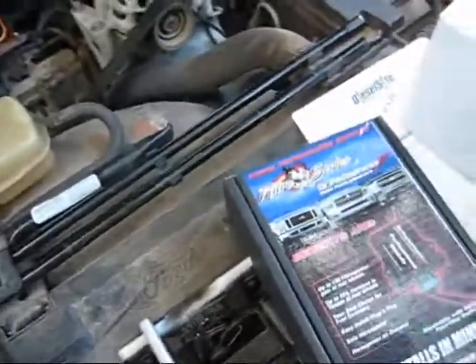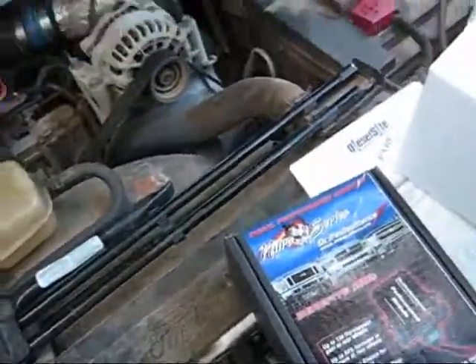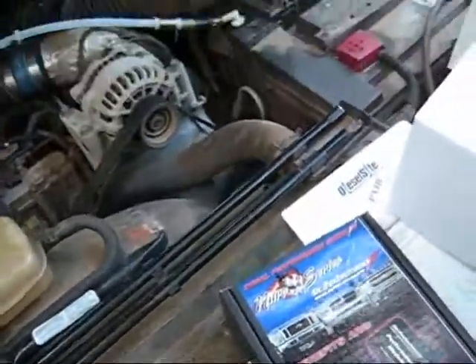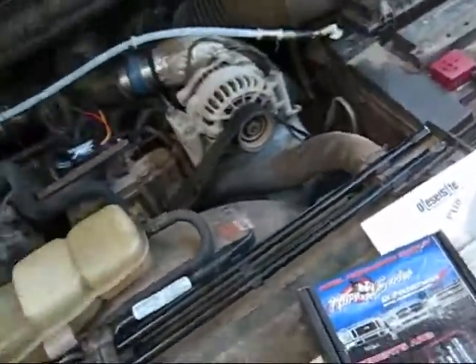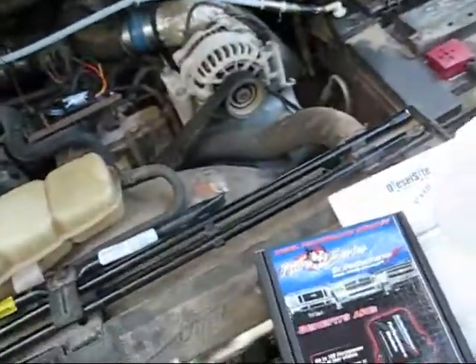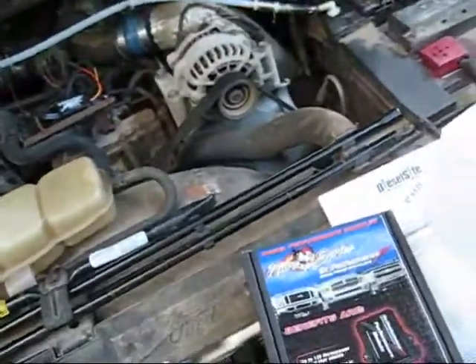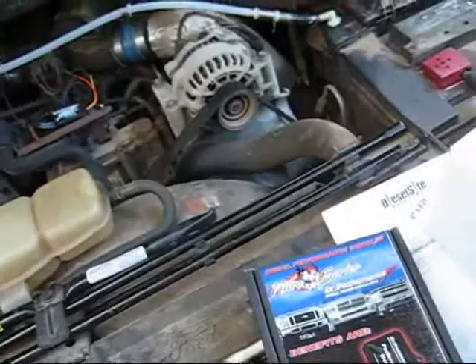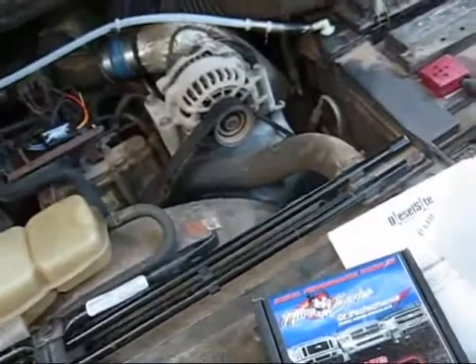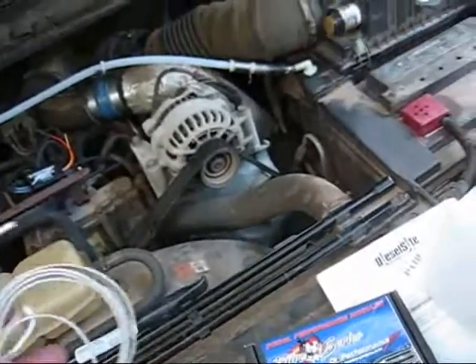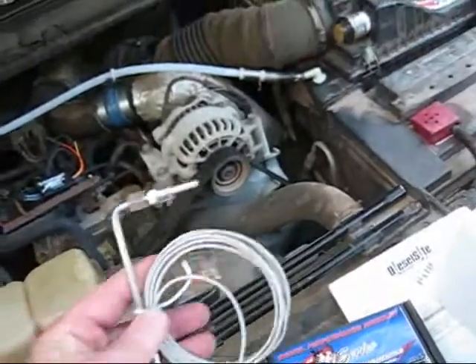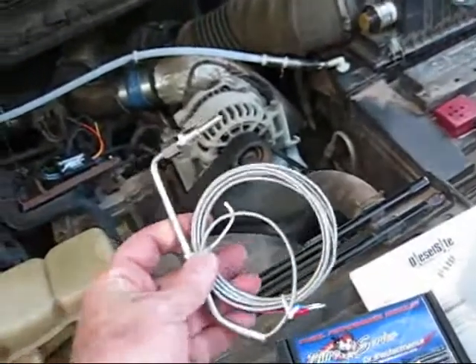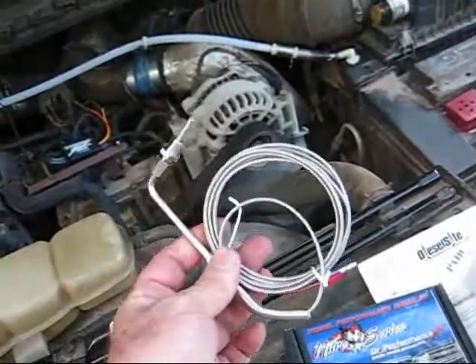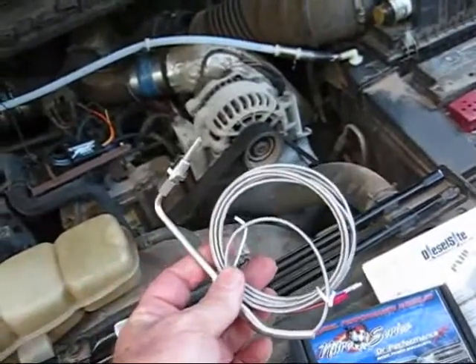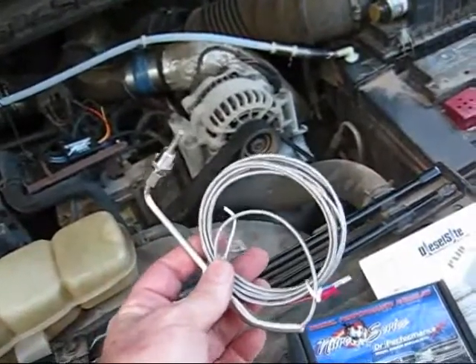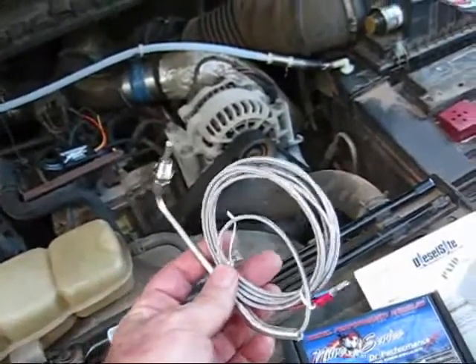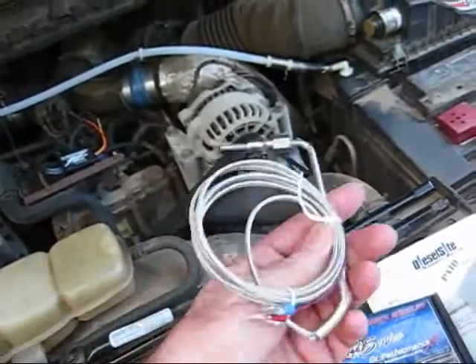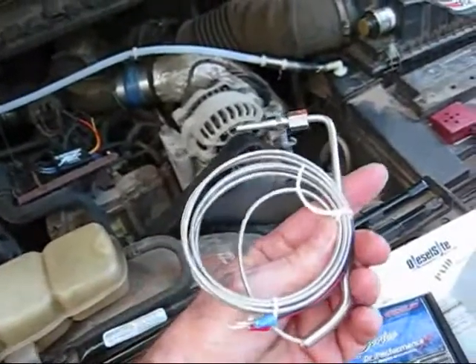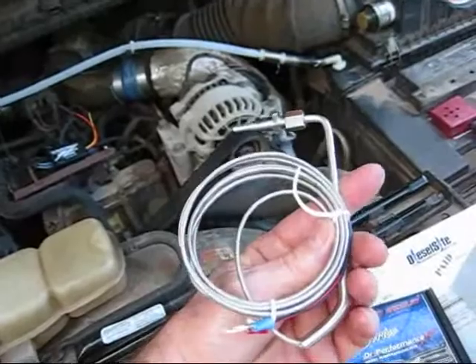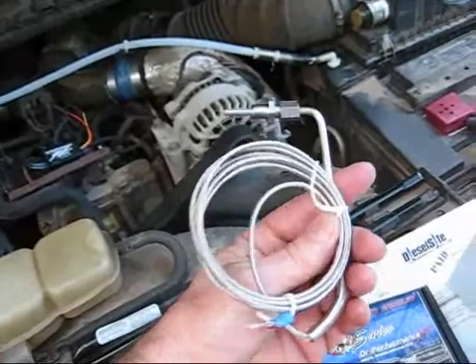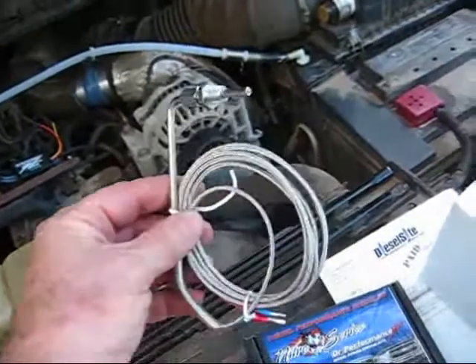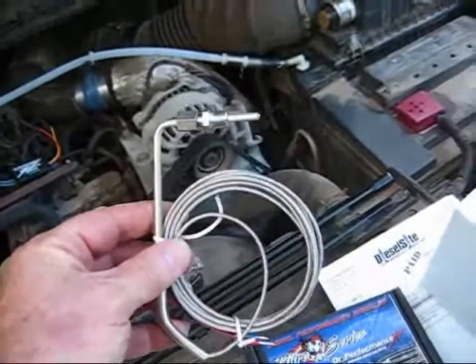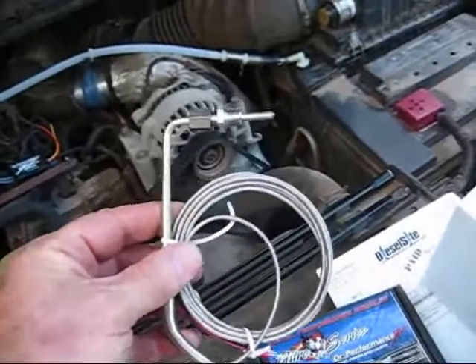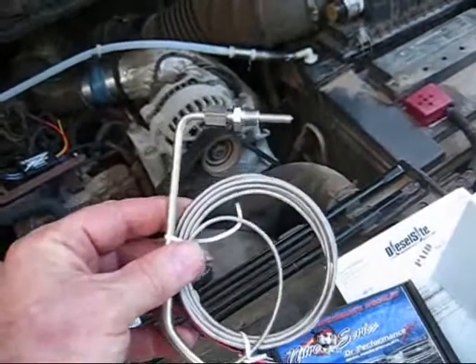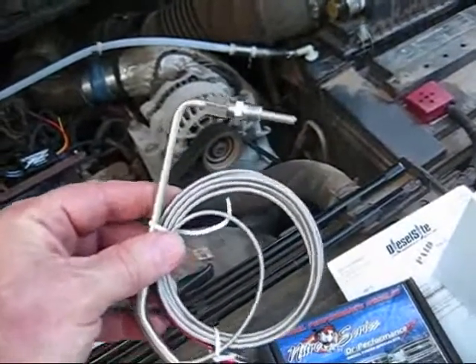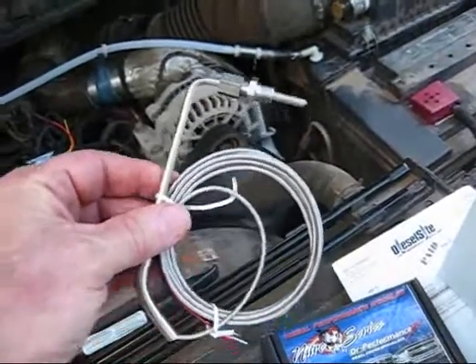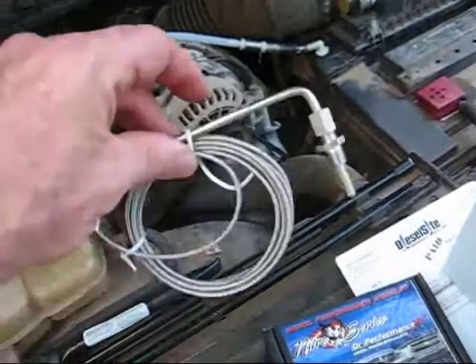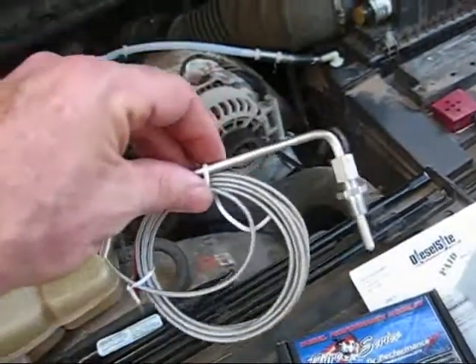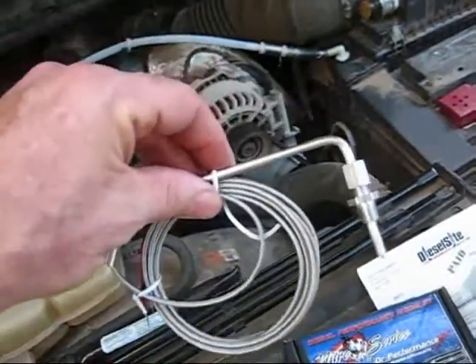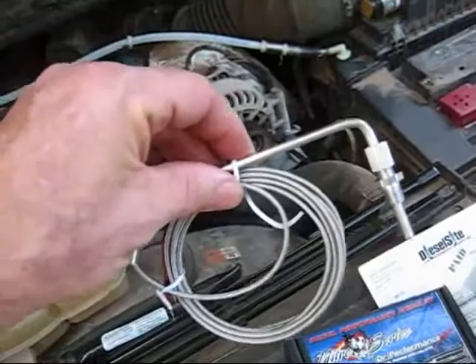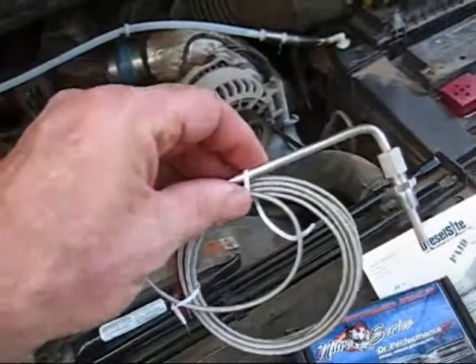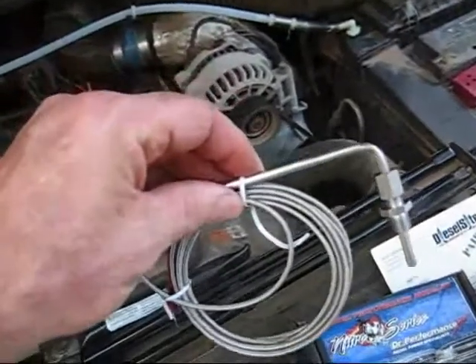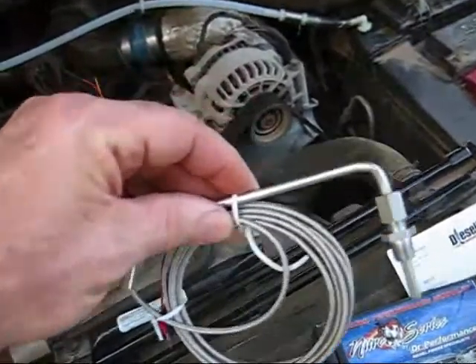Hello, YouTube. Today I'm going to be doing some upgrades to my truck, starting with a pyrometer. I want to see what the exhaust gas temperatures are when I'm running HHO, and I also have a new CPU performance chip.